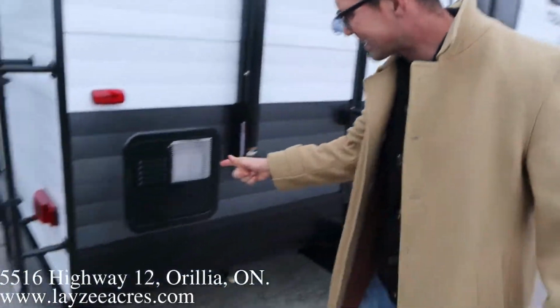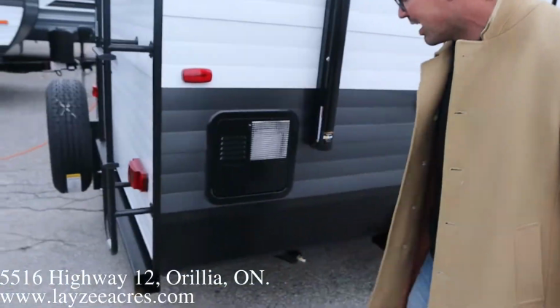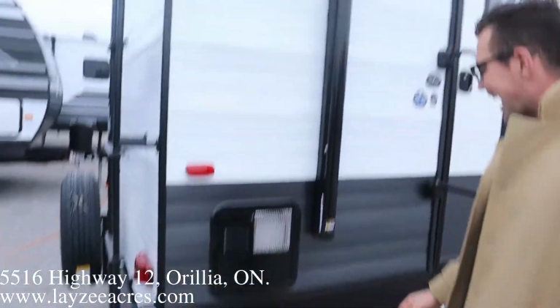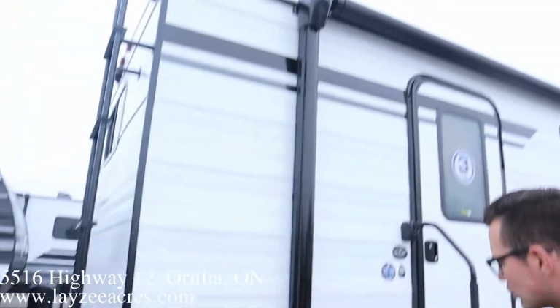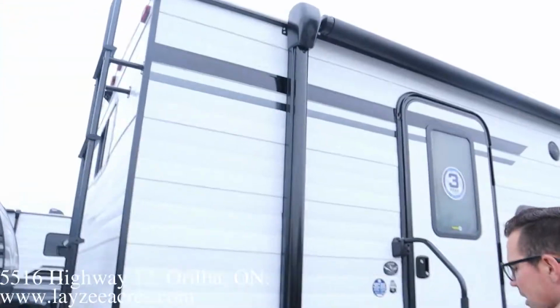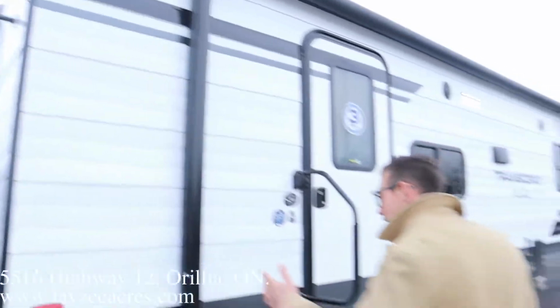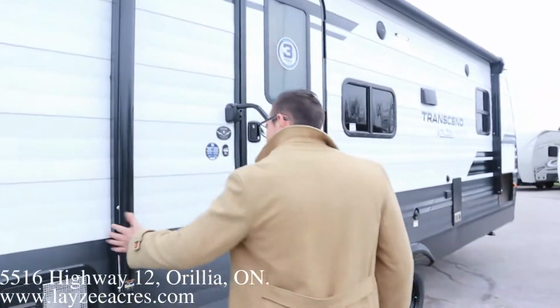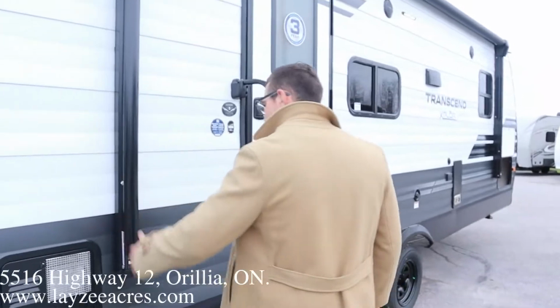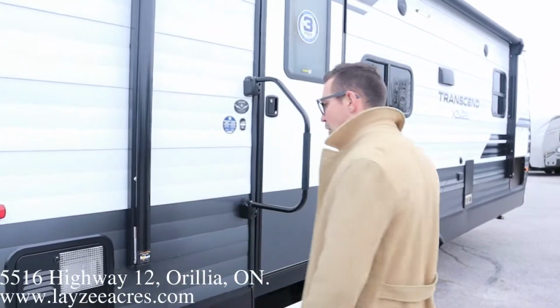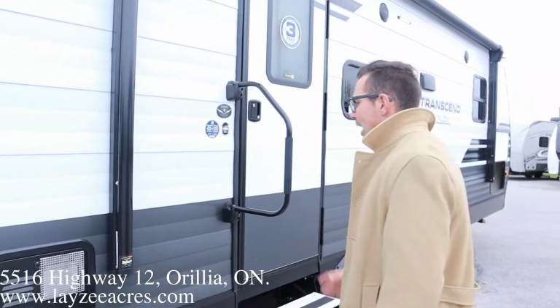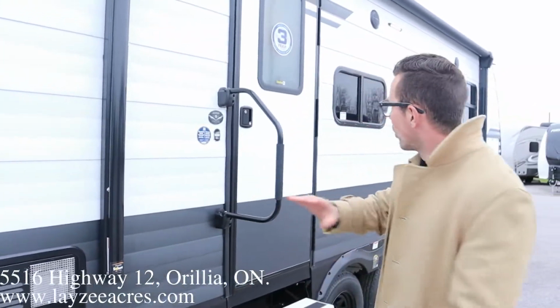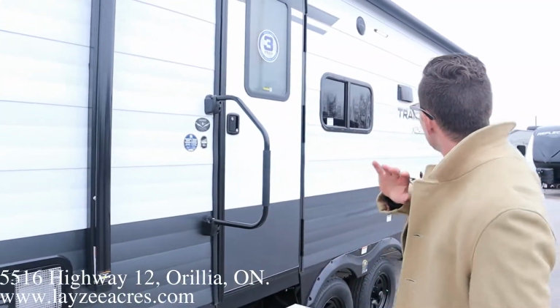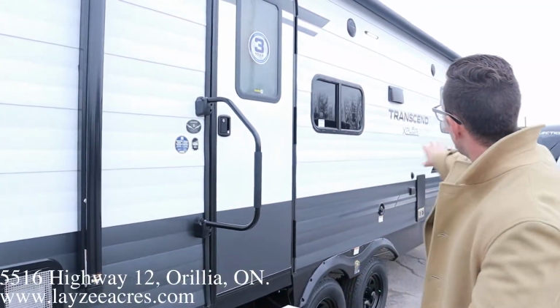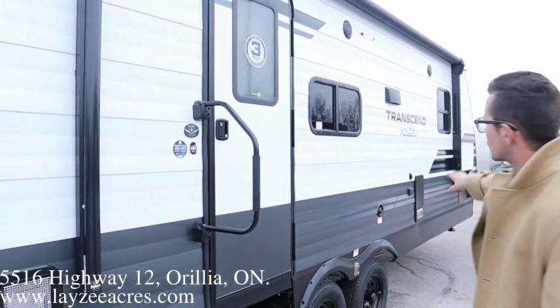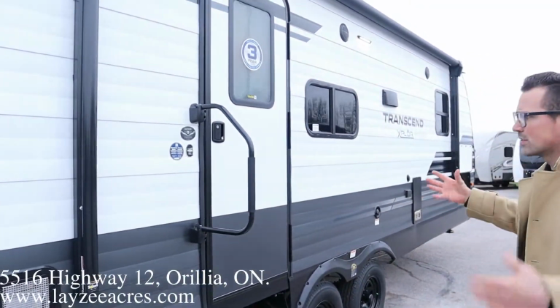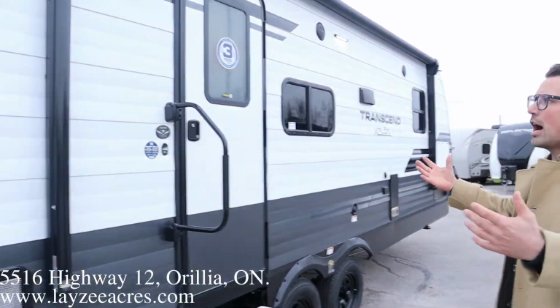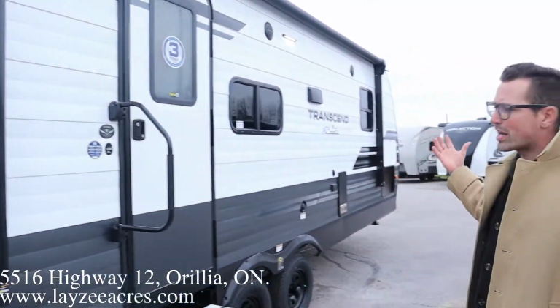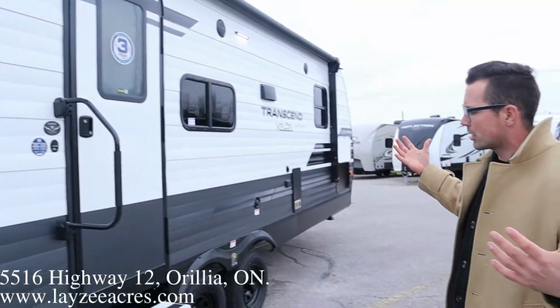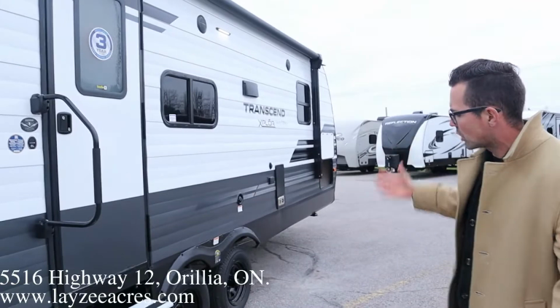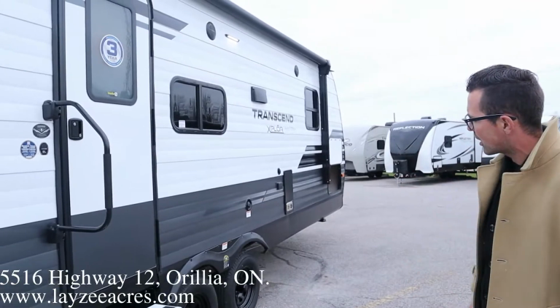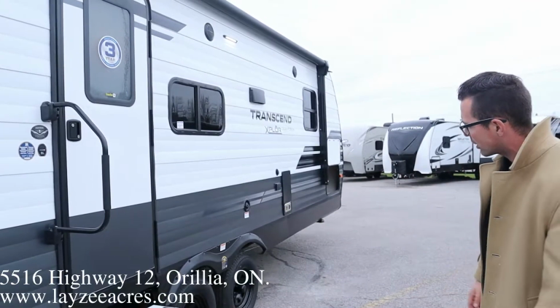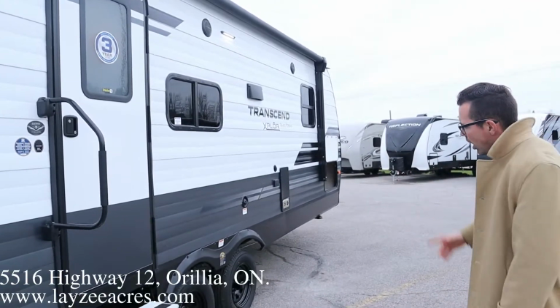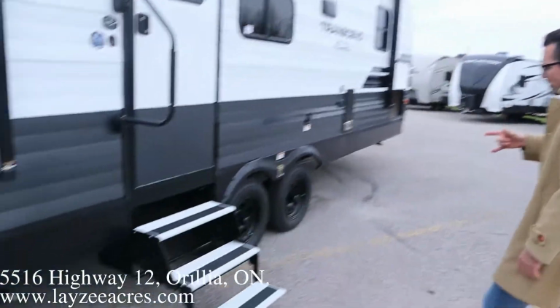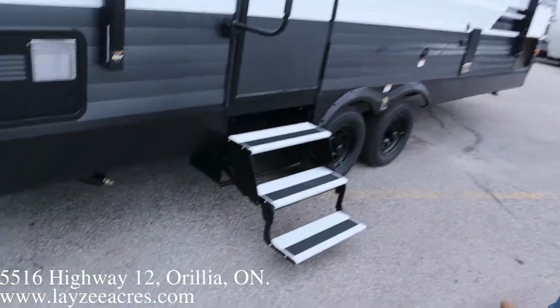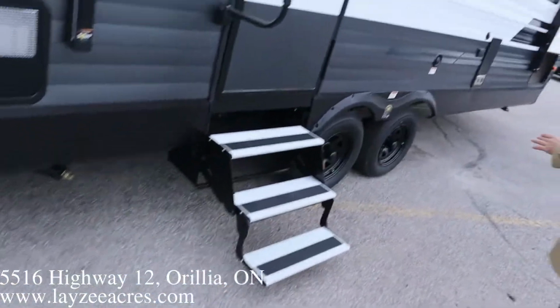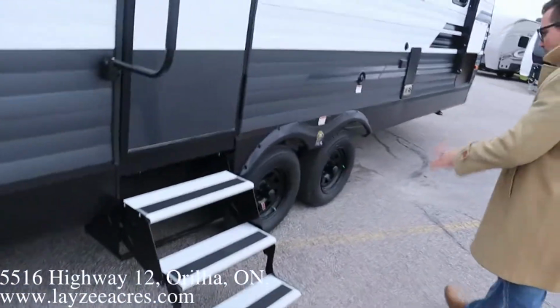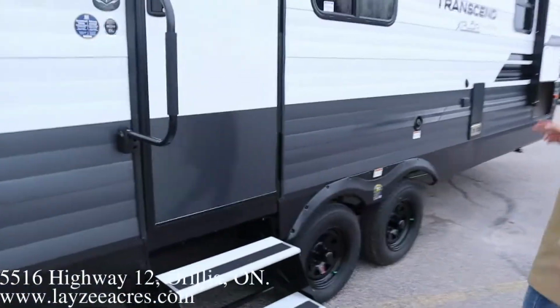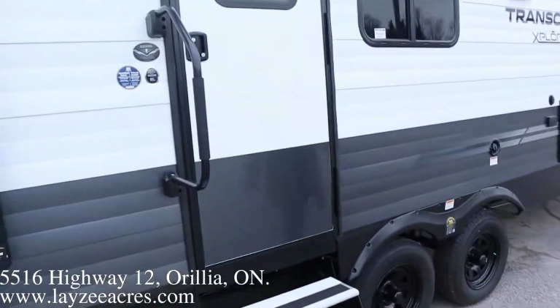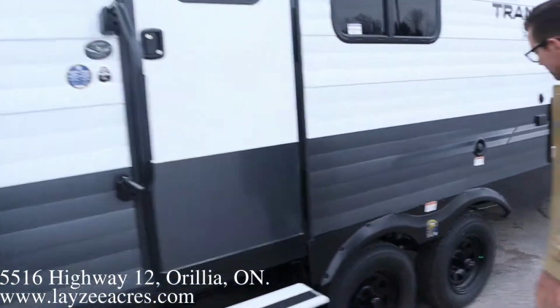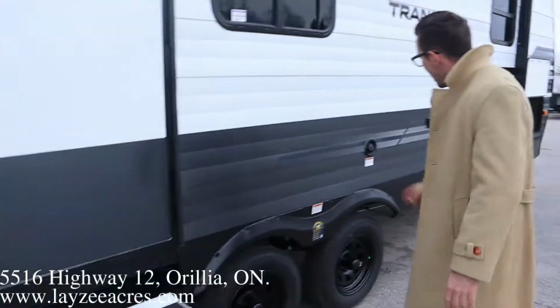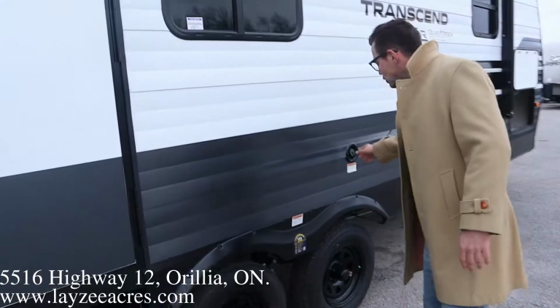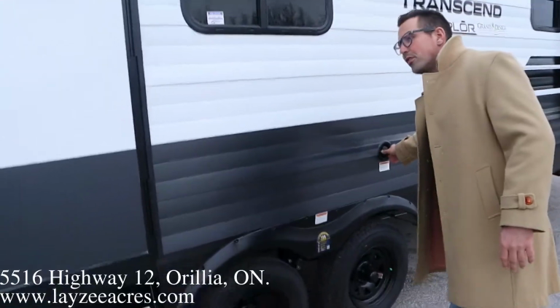Six gallon gas electric water heater. Then we got ourselves a power awning that goes basically the full length of the trailer, giving us great awning coverage on this side. 14-inch tires, 5-volt hubs, nitro fill, freshwater fill.